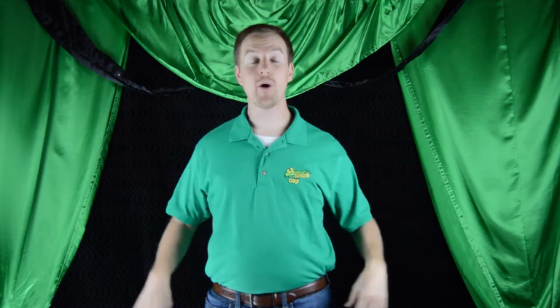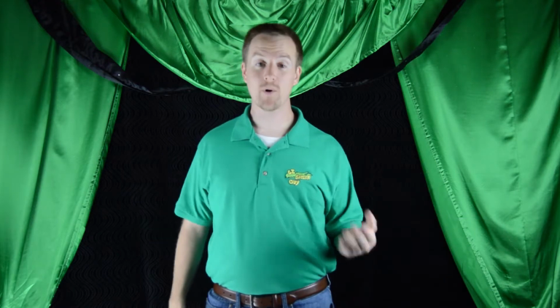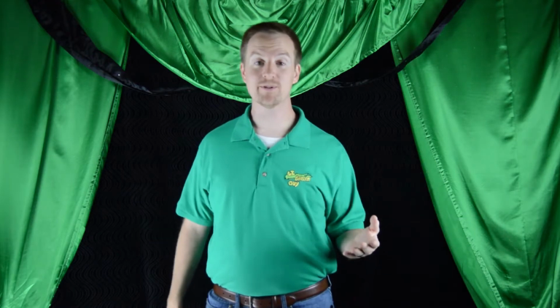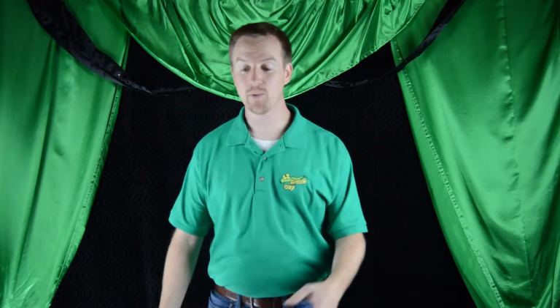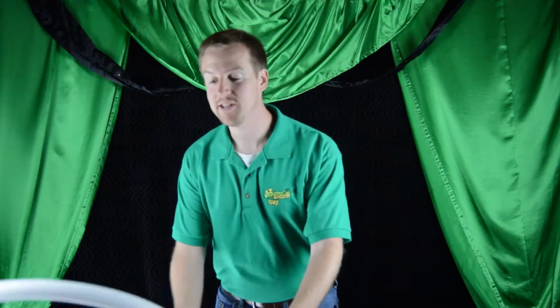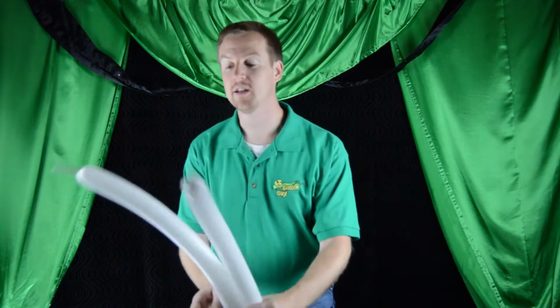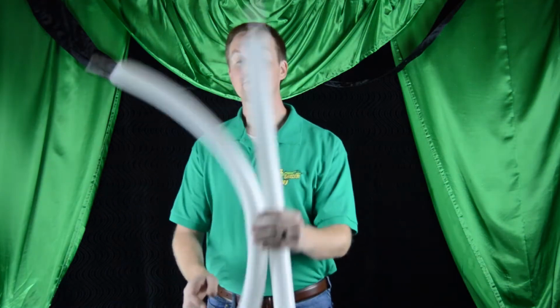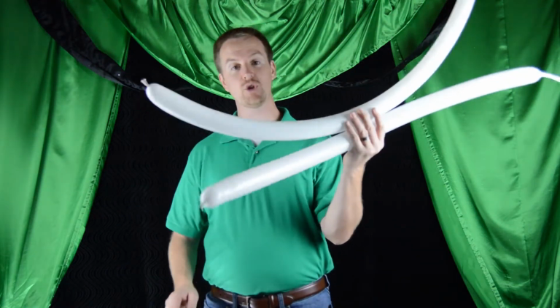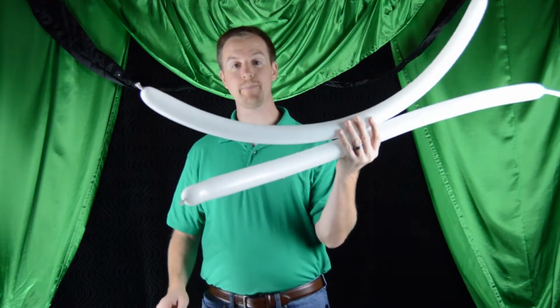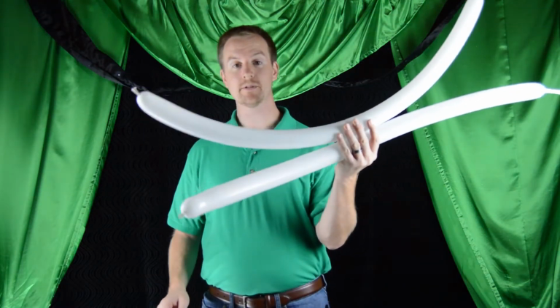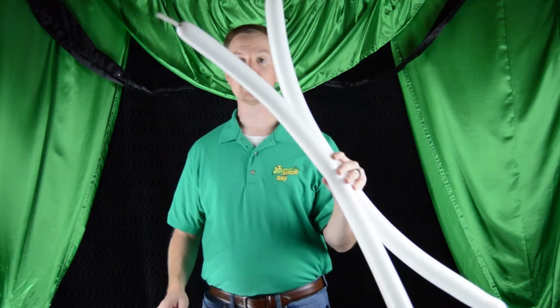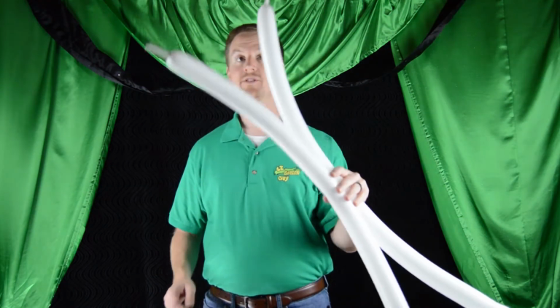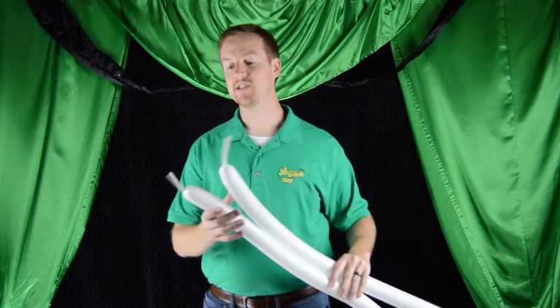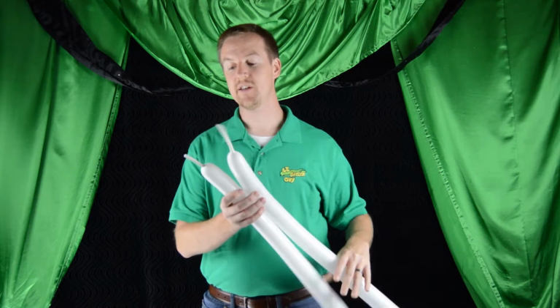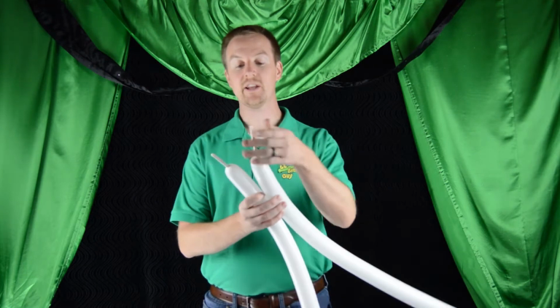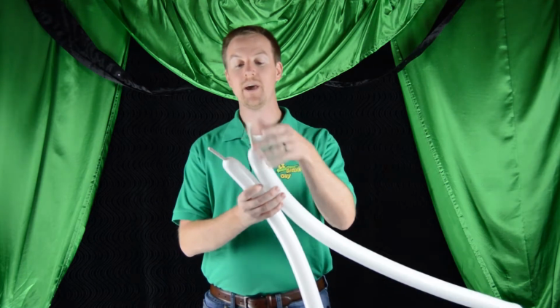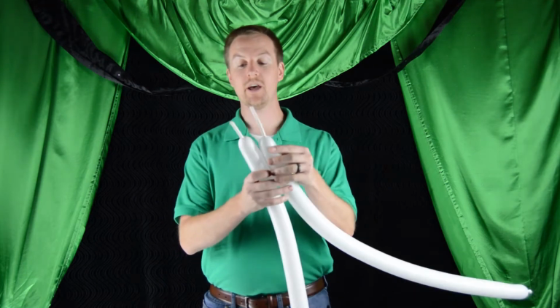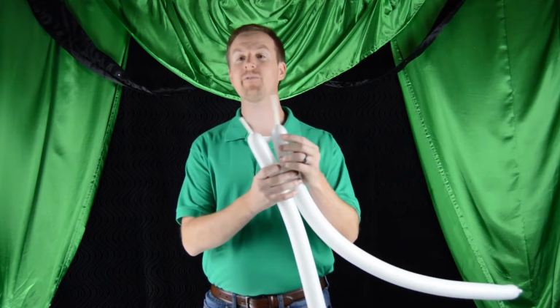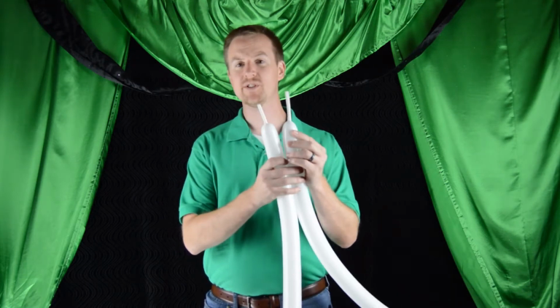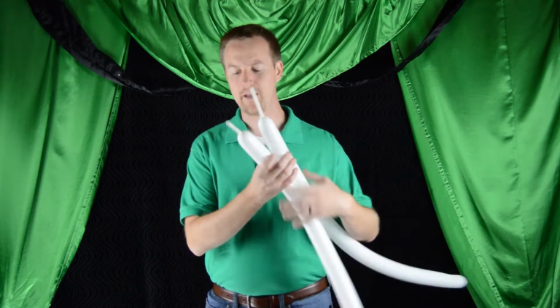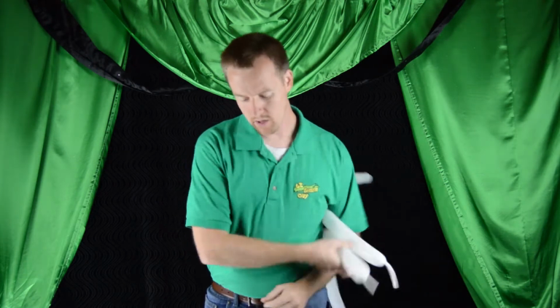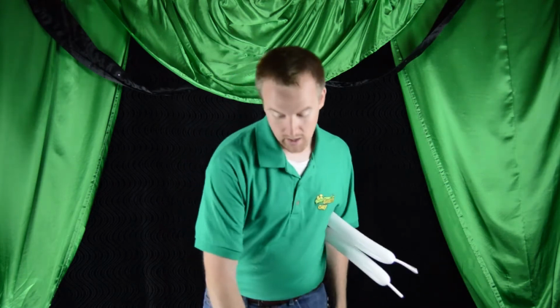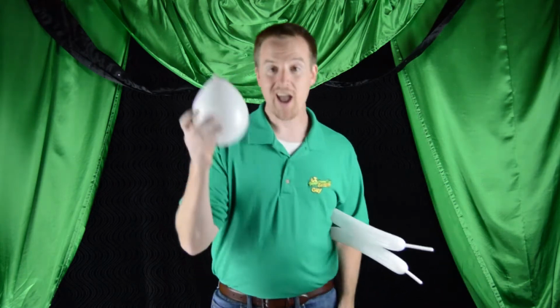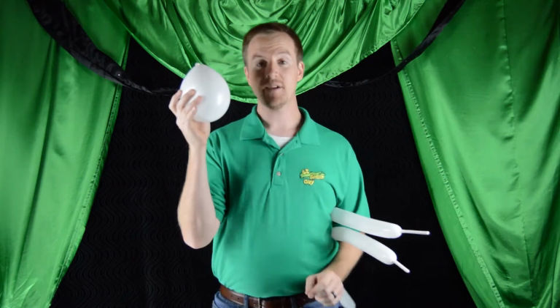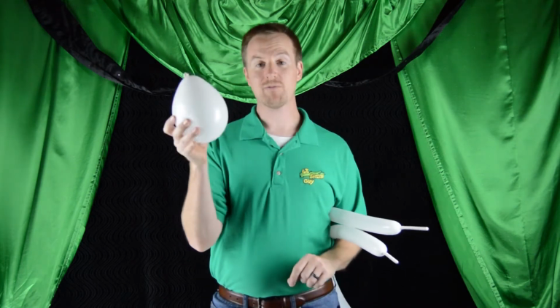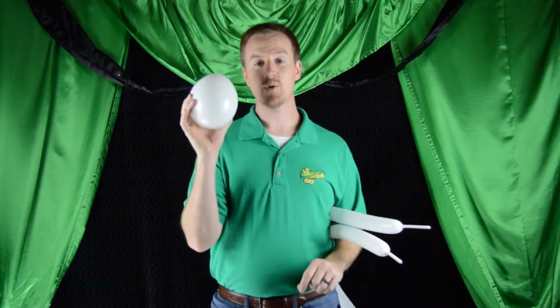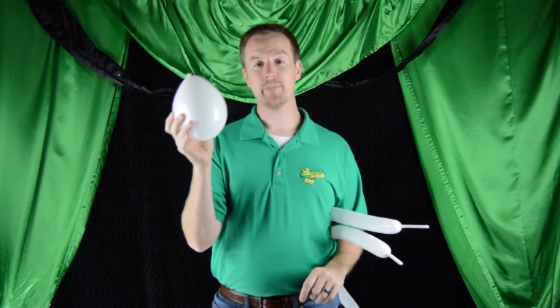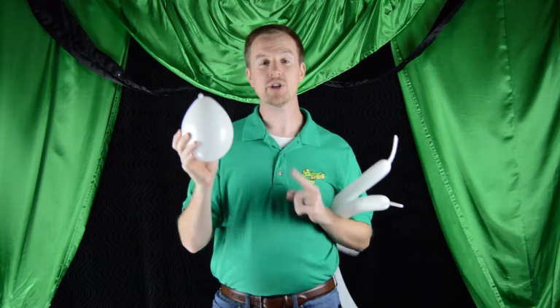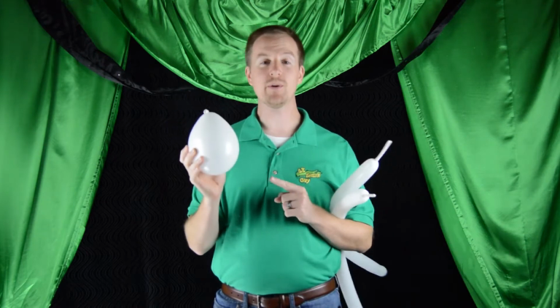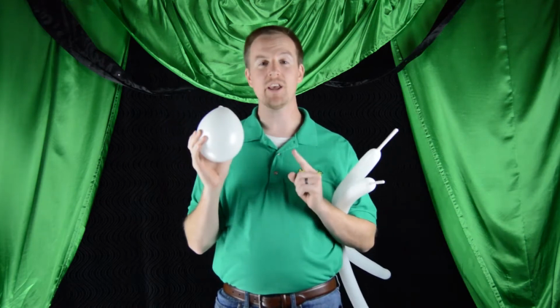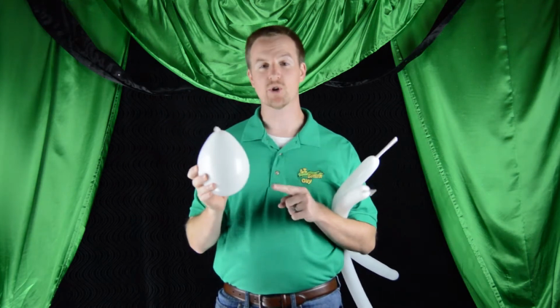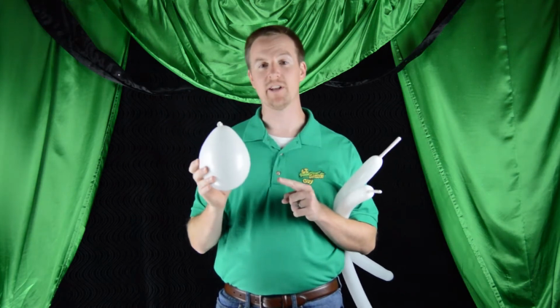For our balloon today, we're going to need two white 260s inflated with about three to four inches of tail, and a round white balloon, just like we used in our turtle video.